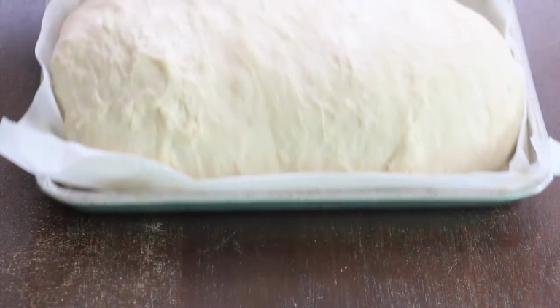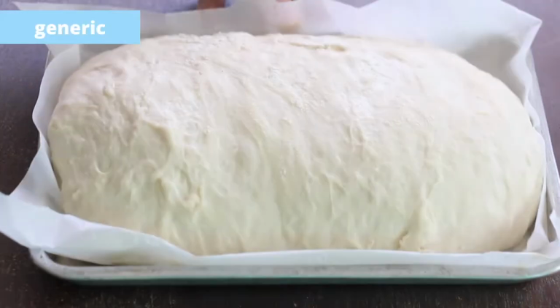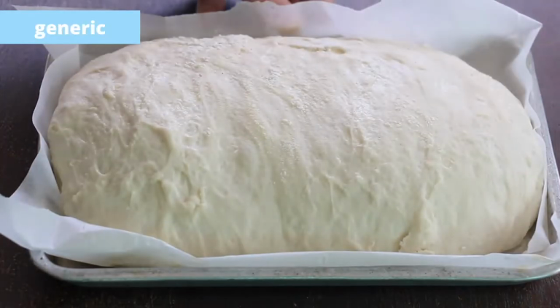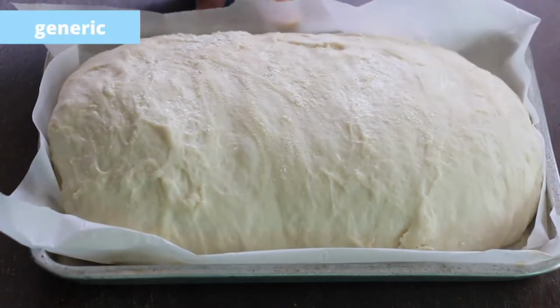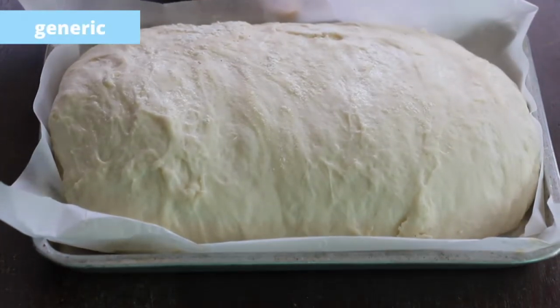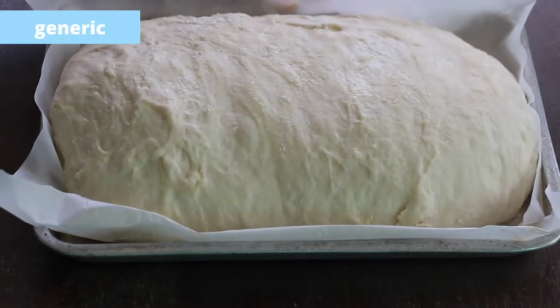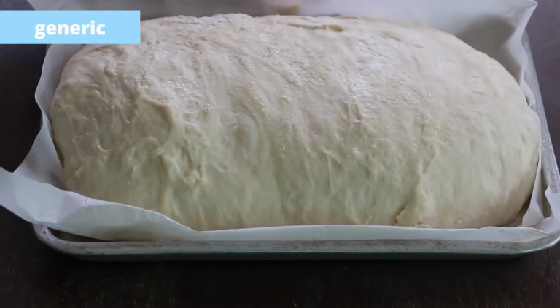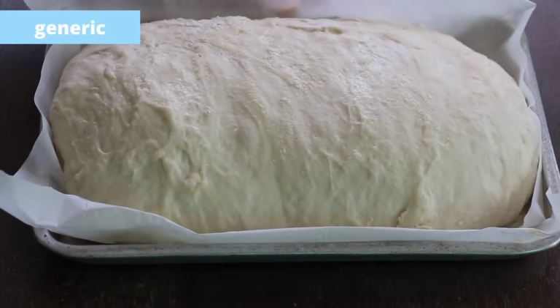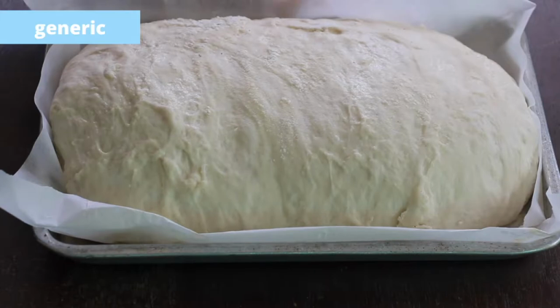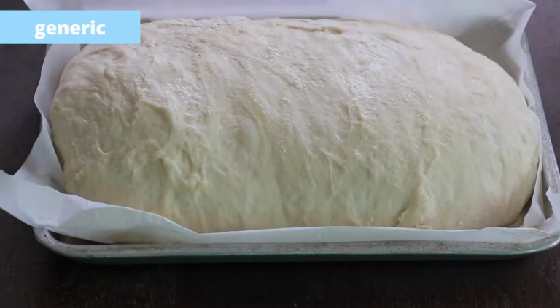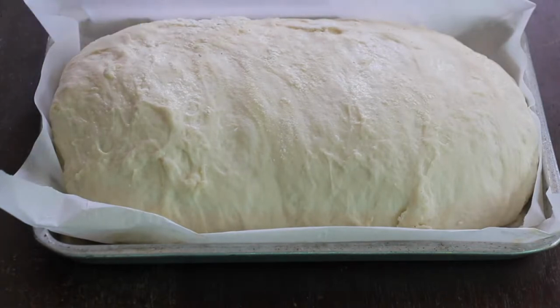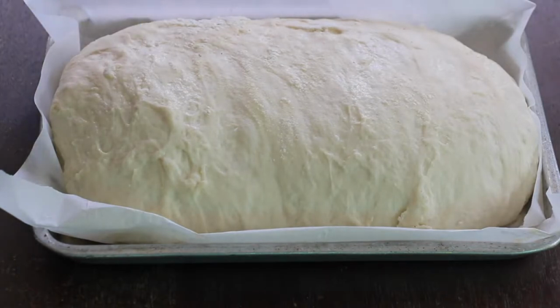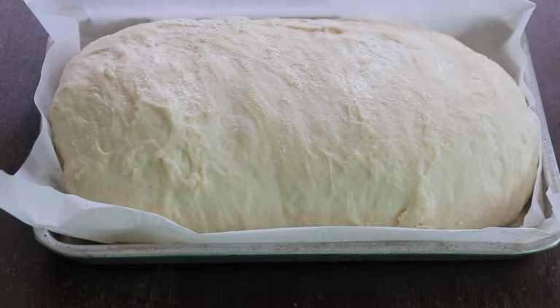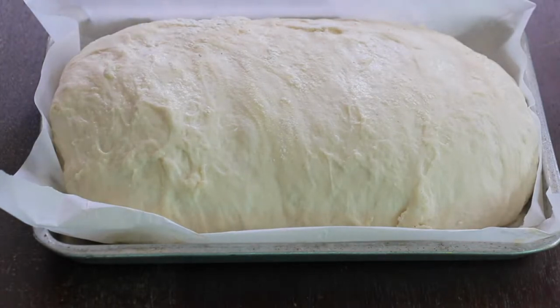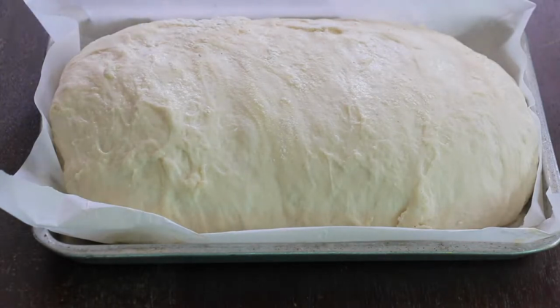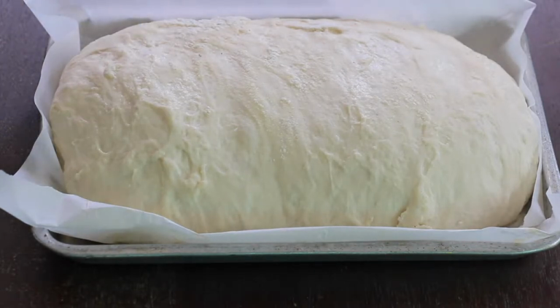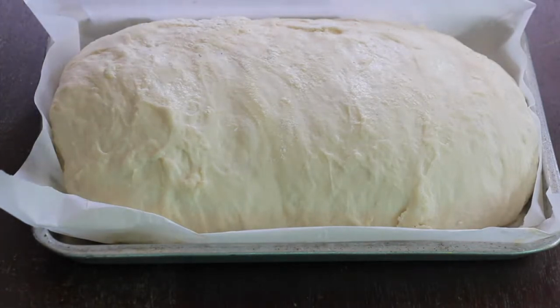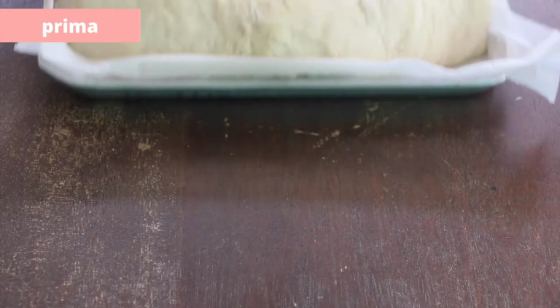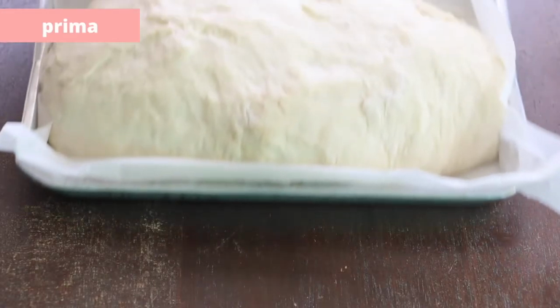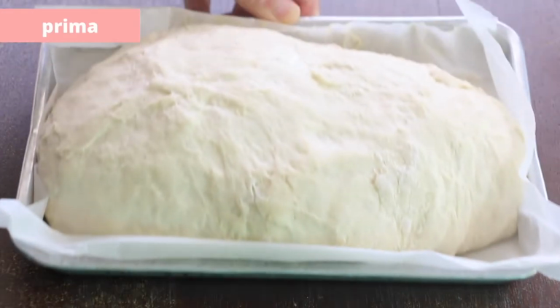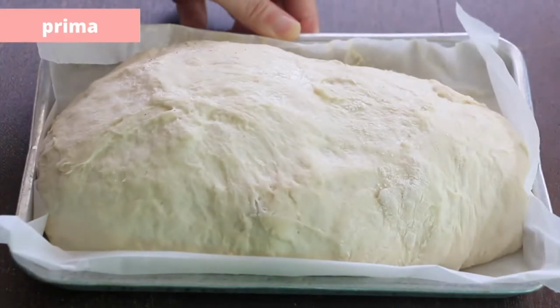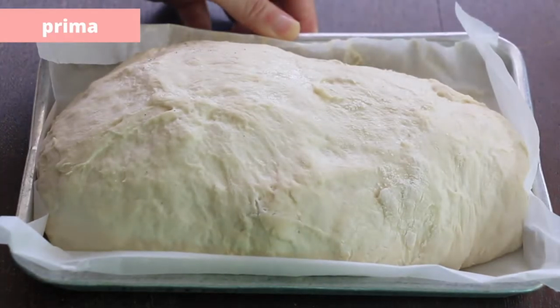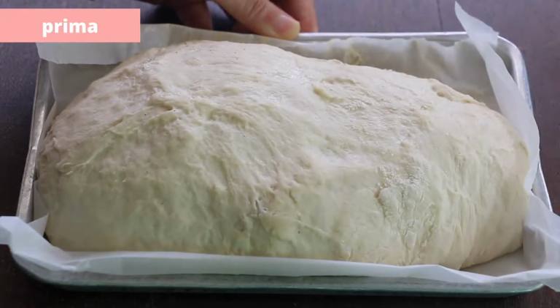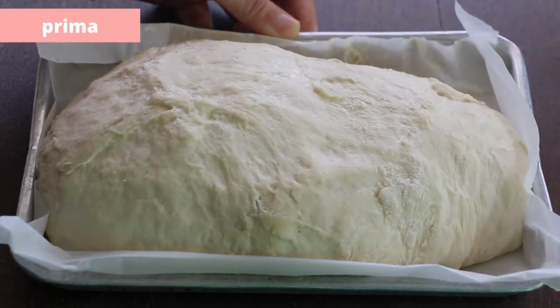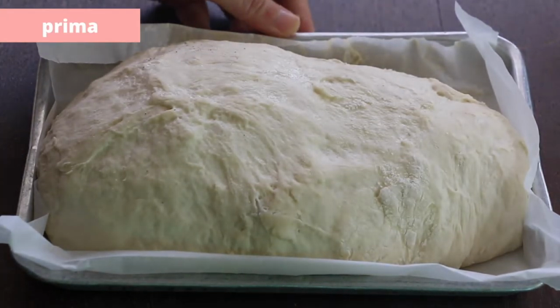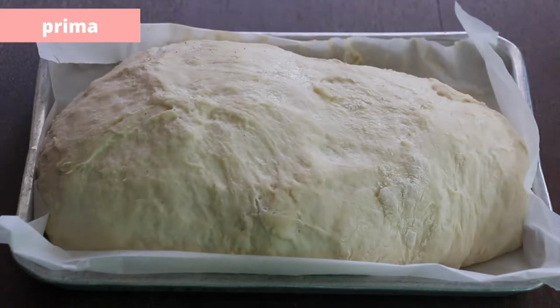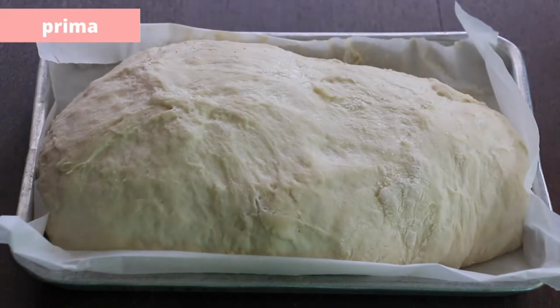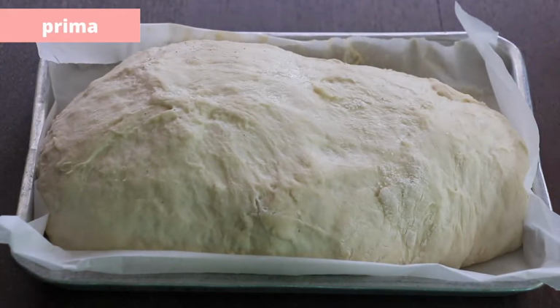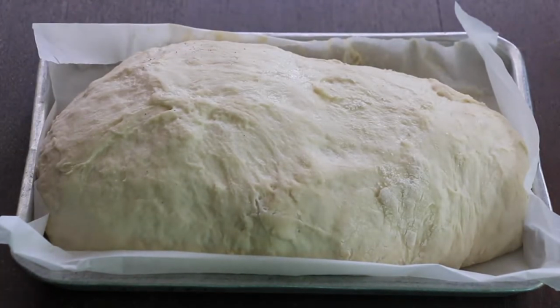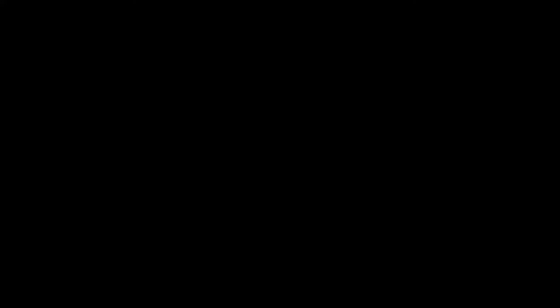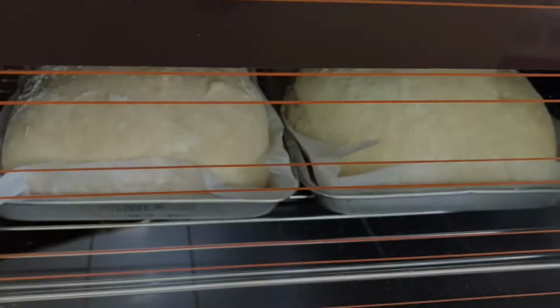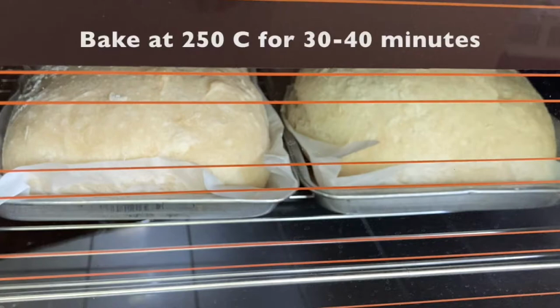The generic dough is lighter and it is easier to handle because it is less sticky. The Prima dough, on the other hand, is very elastic, so dusting it with enough flour is very important.